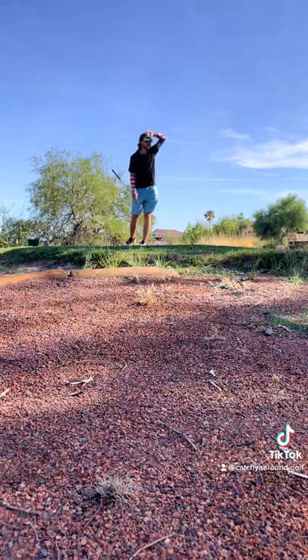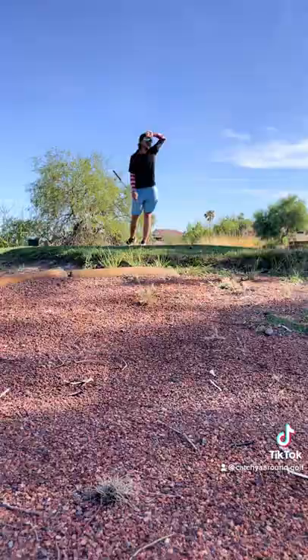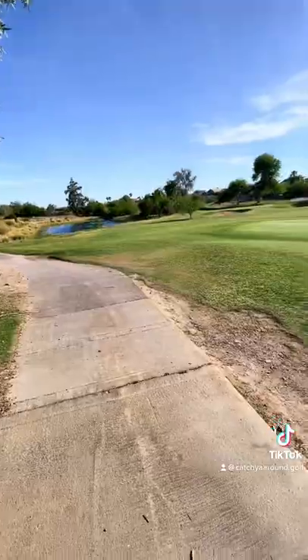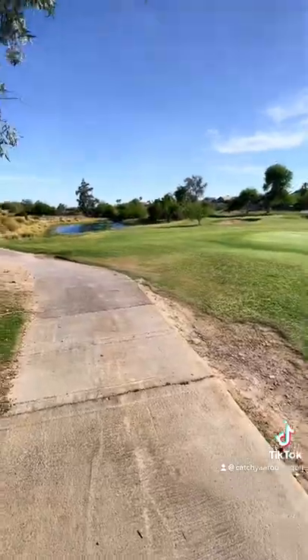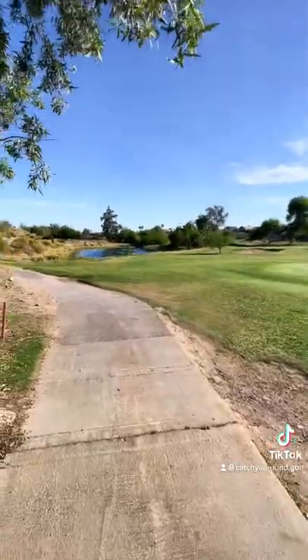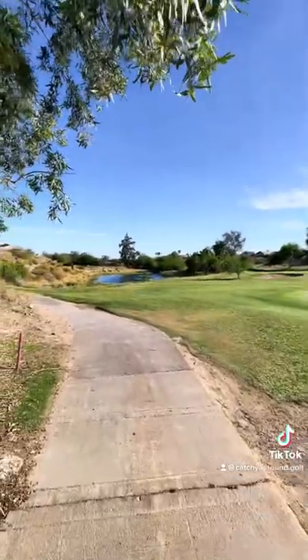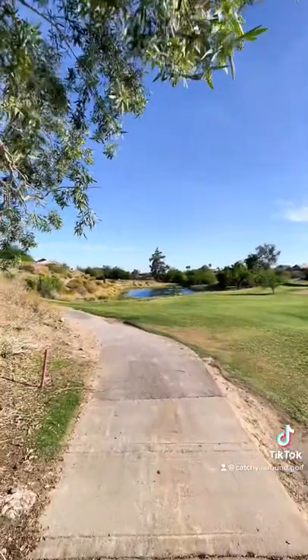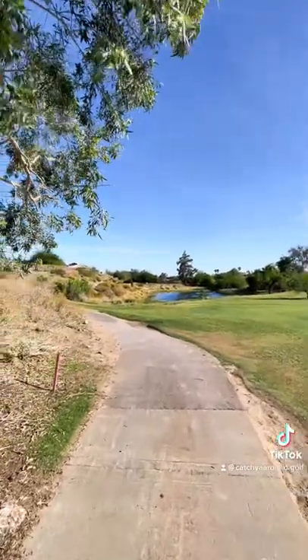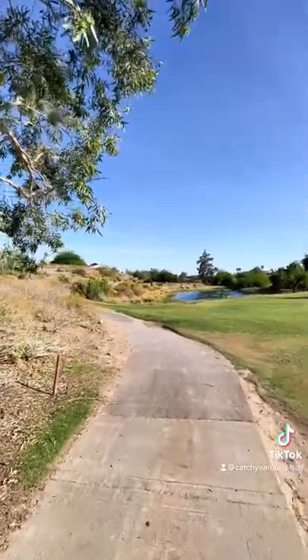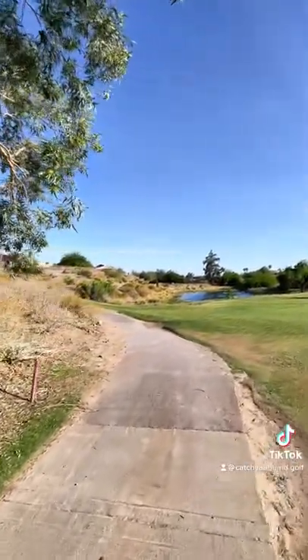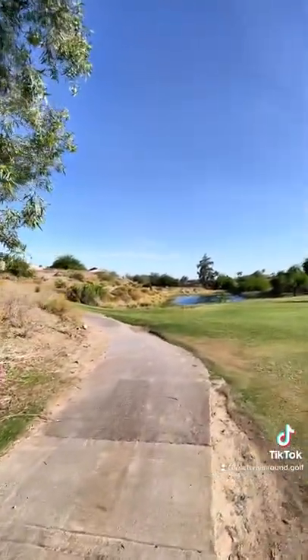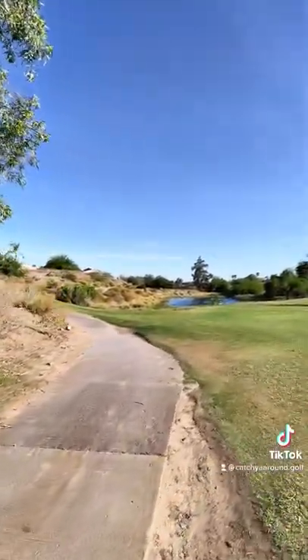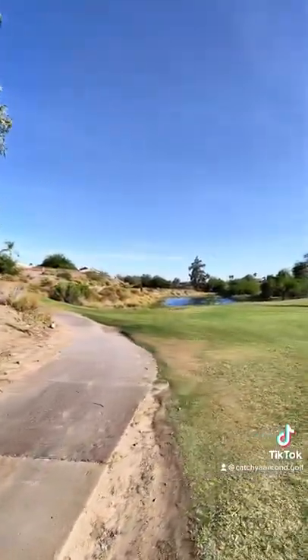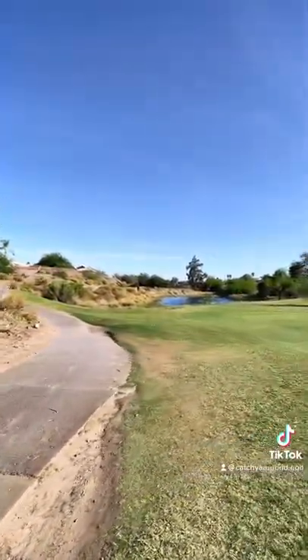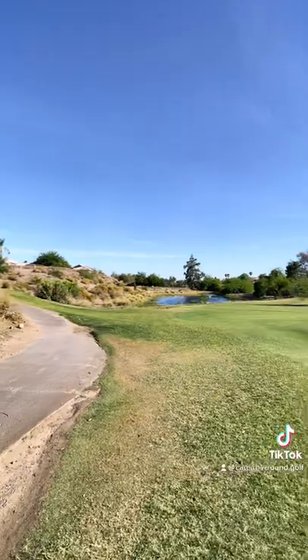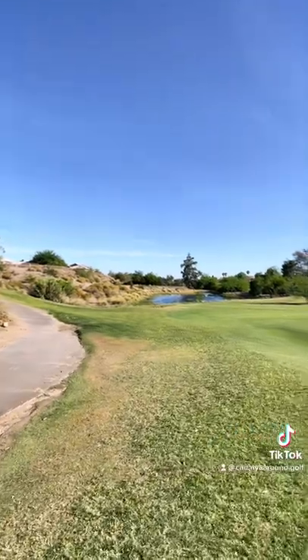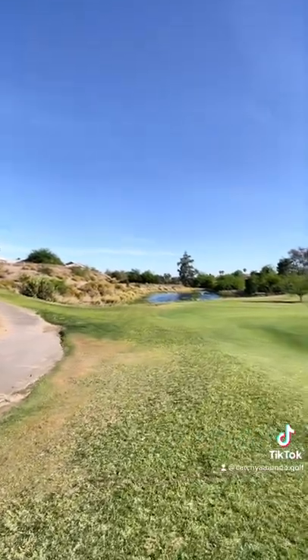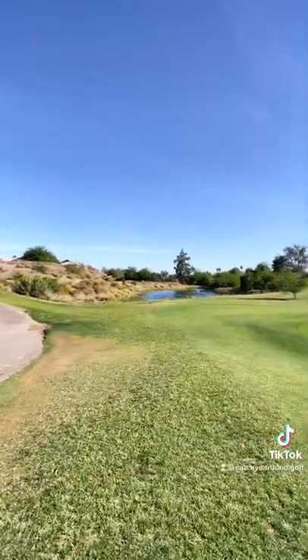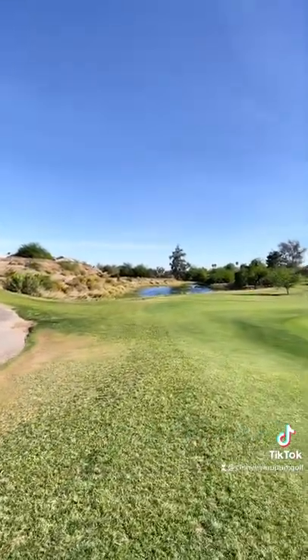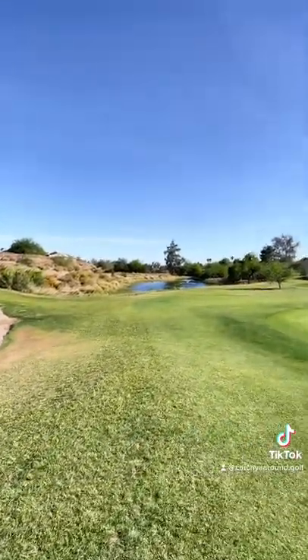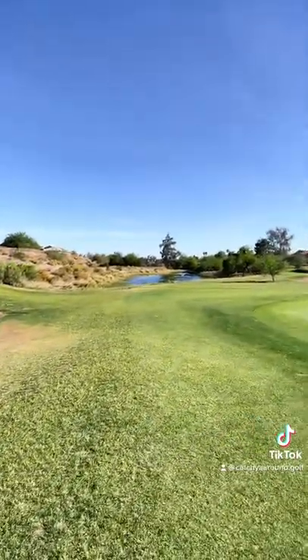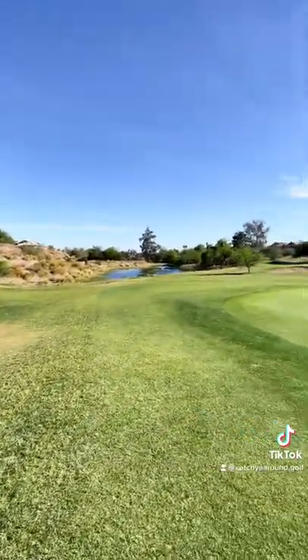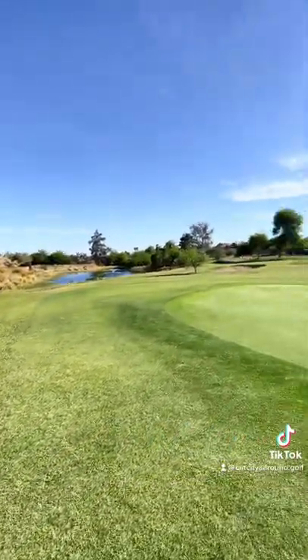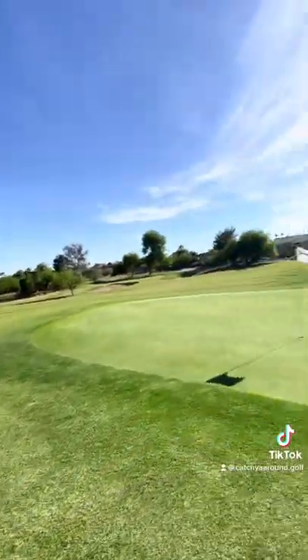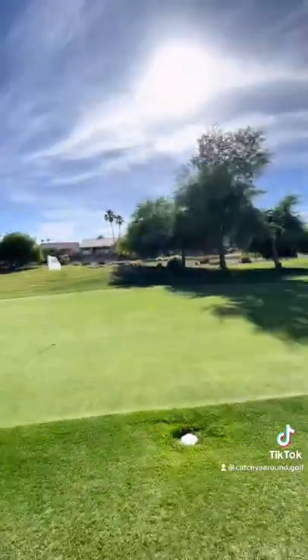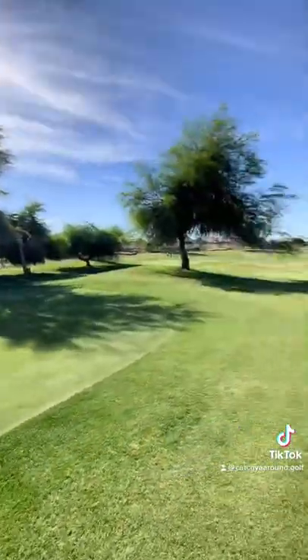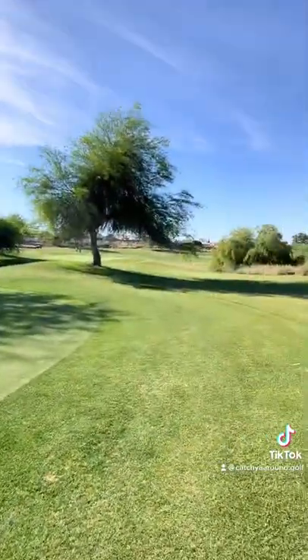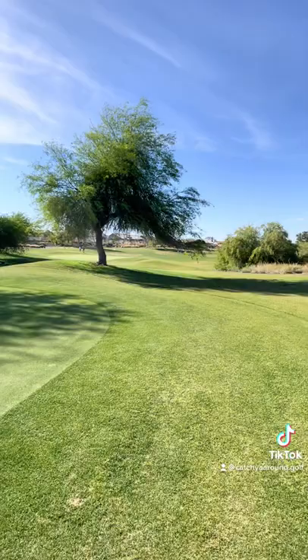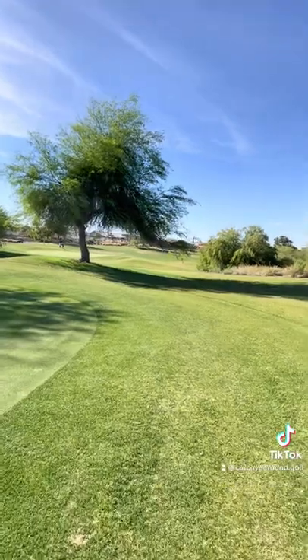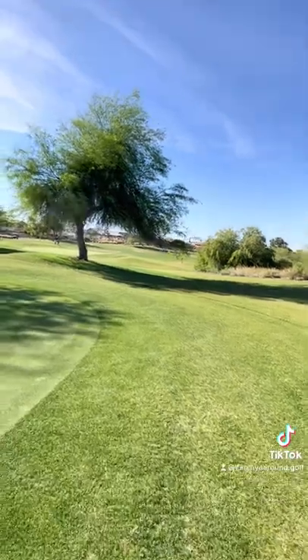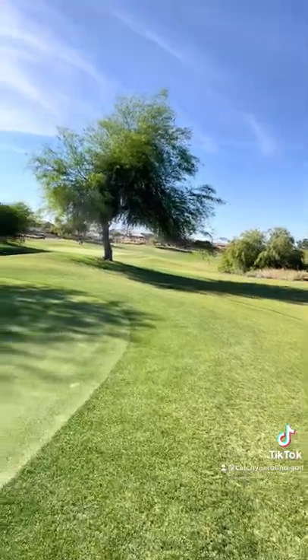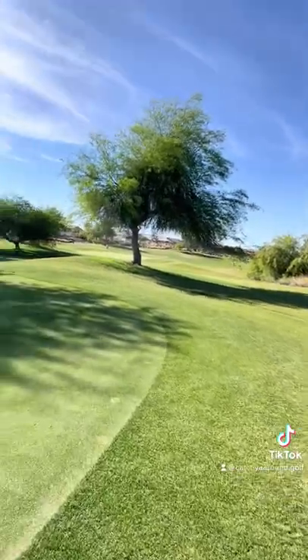This is hole 16, about 175 to 180 yards from the tips. It's a really nice course actually, I'm digging it.